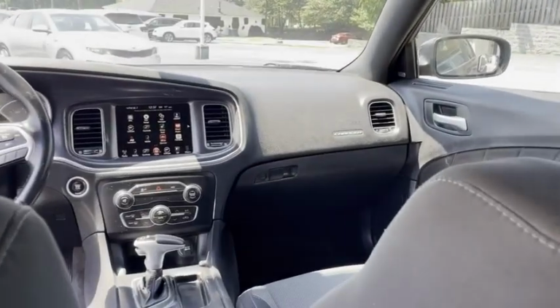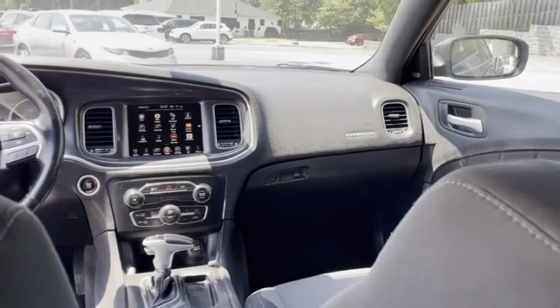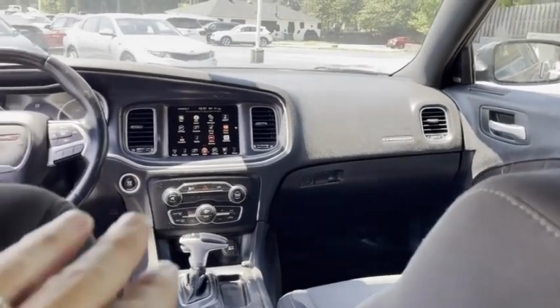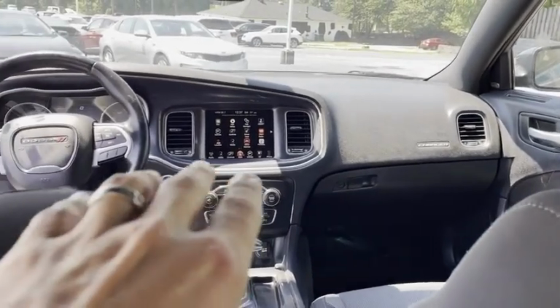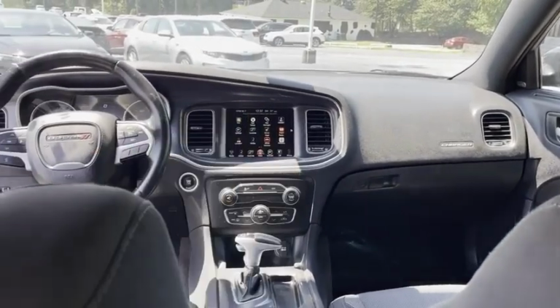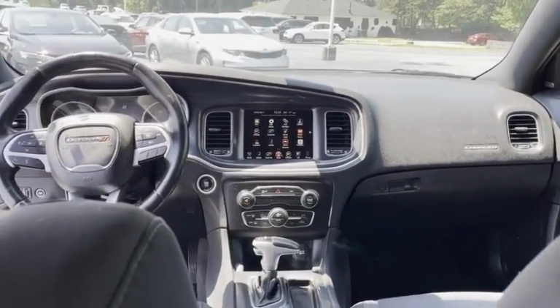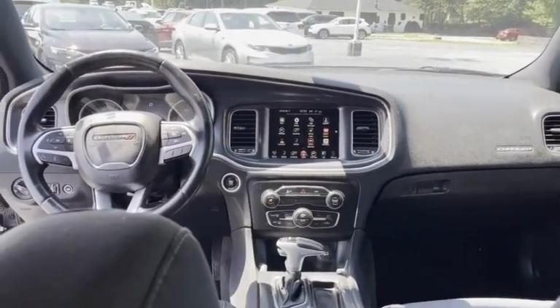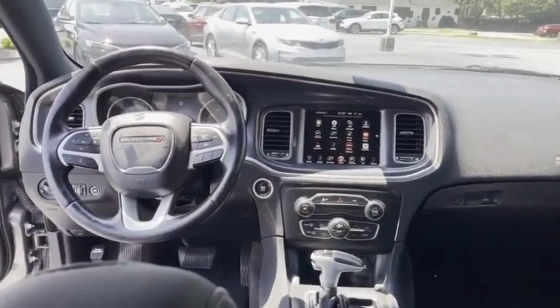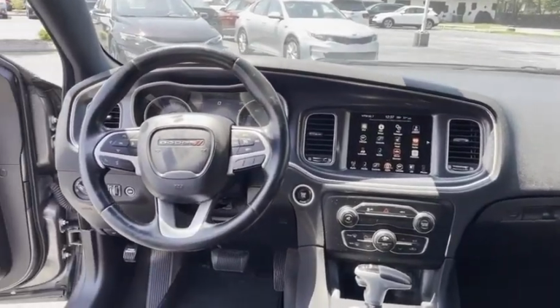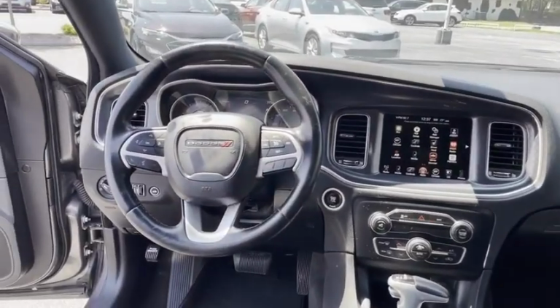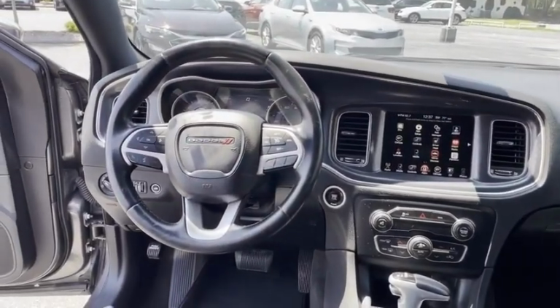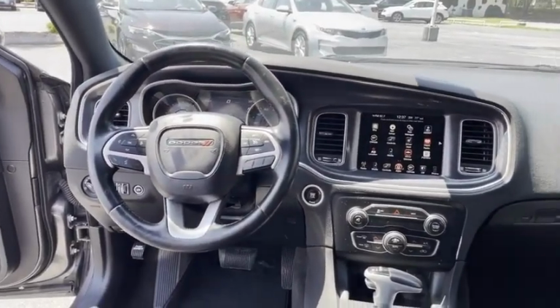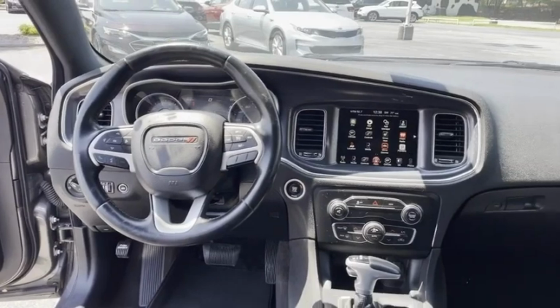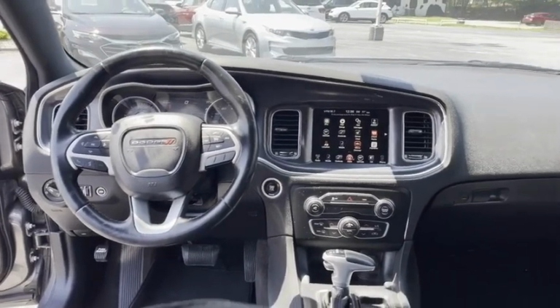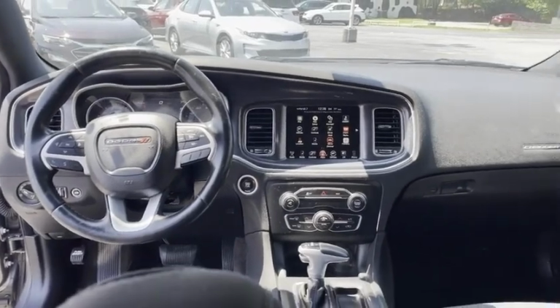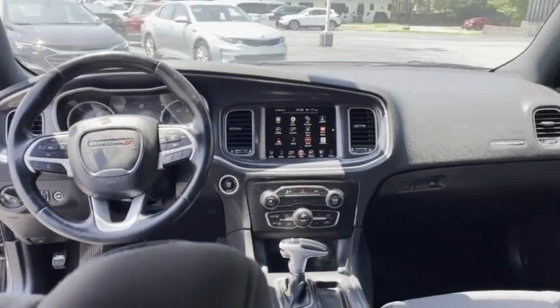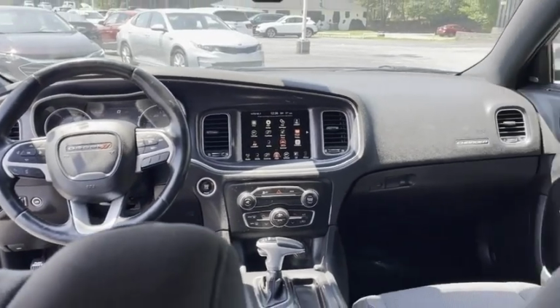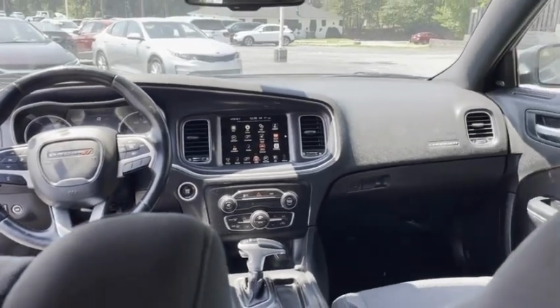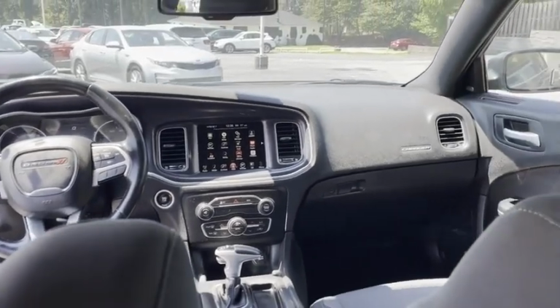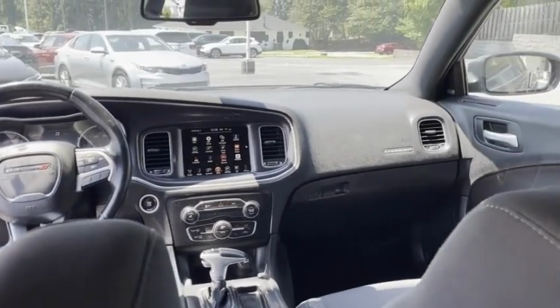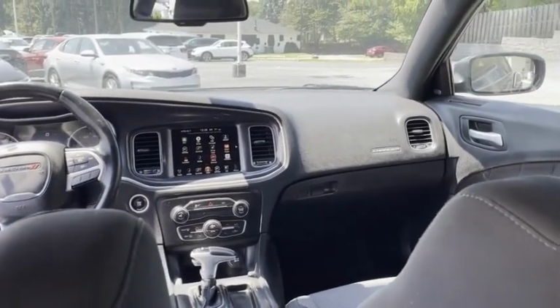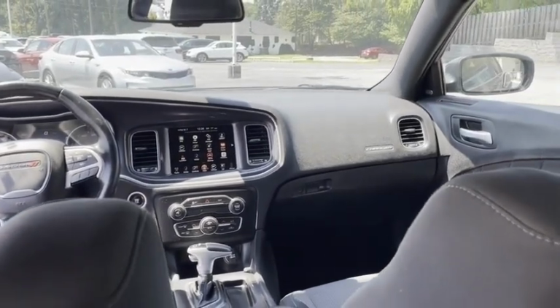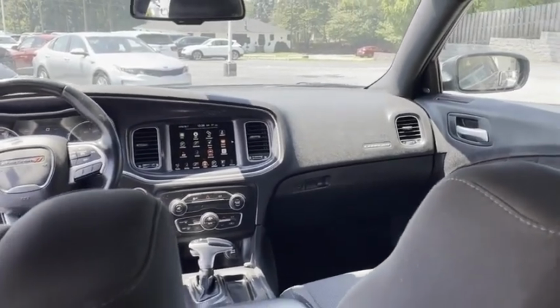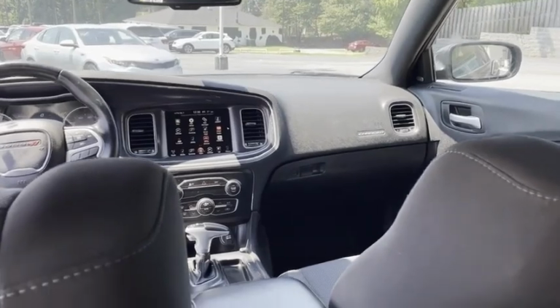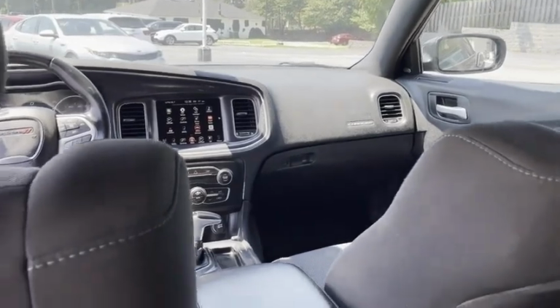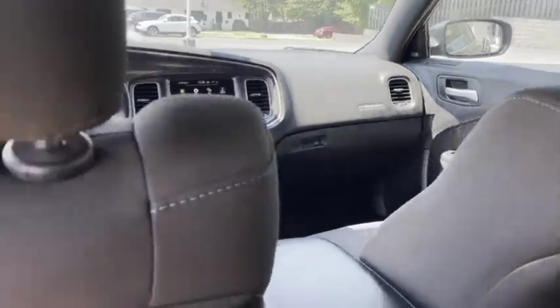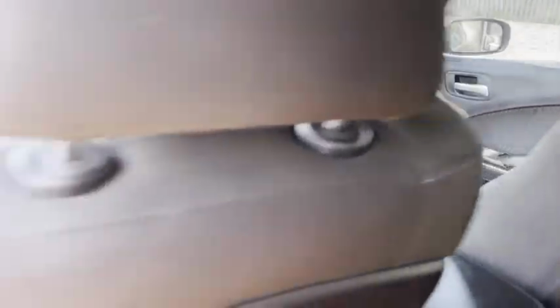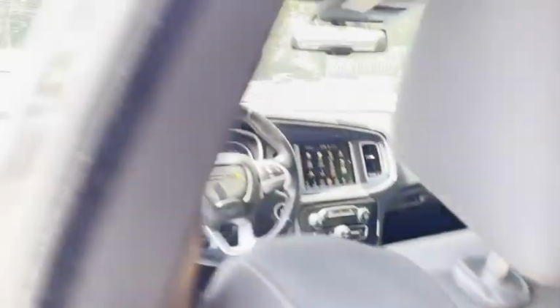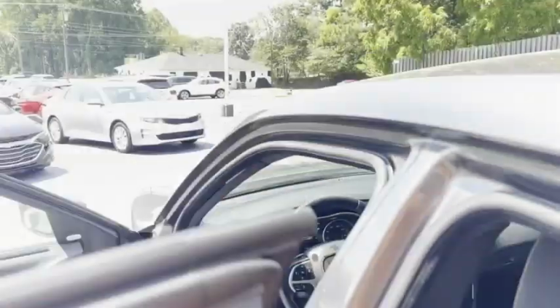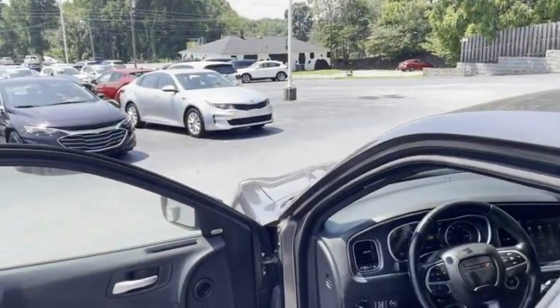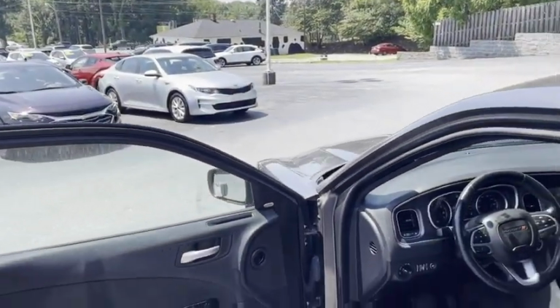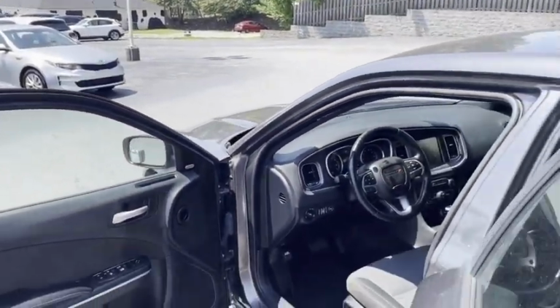Super clean. There's your 8.4 Uconnect stereo, your touch to start, big backup camera. It's got all the apps, heated seats, Alpine stereo.